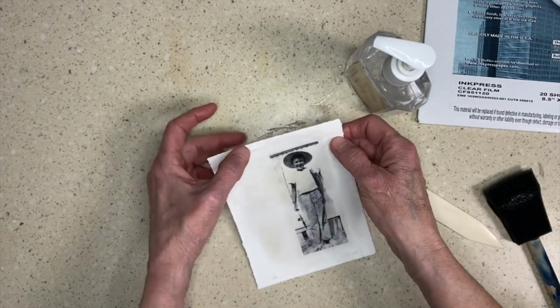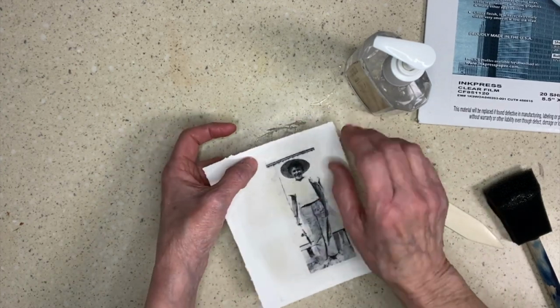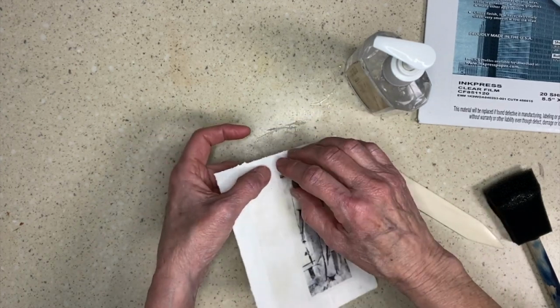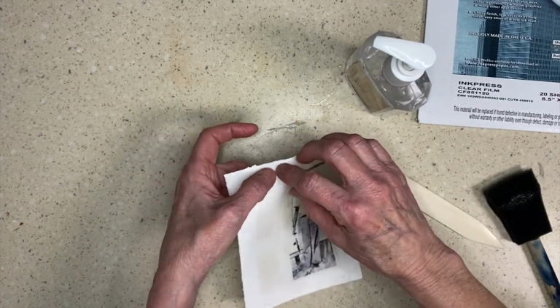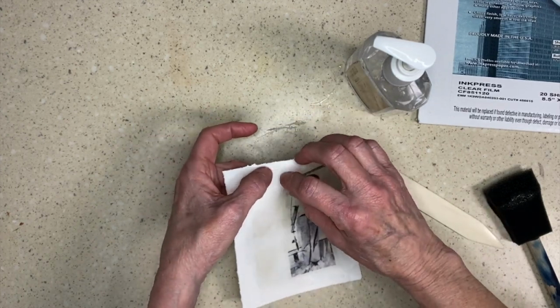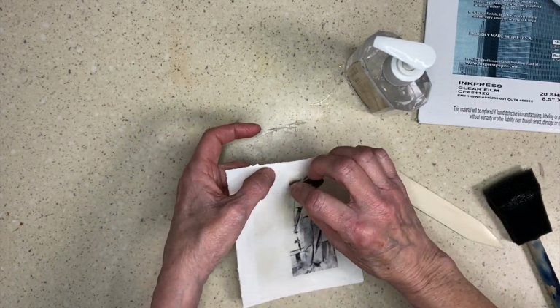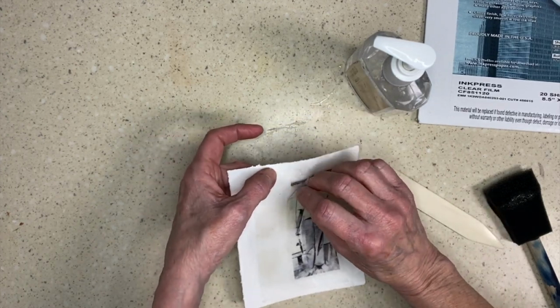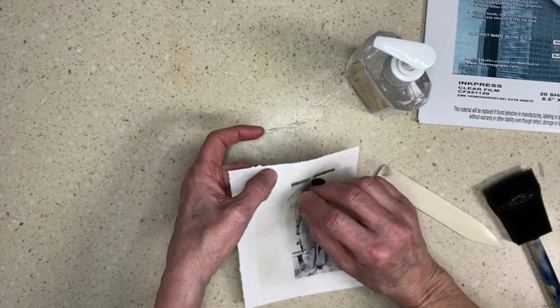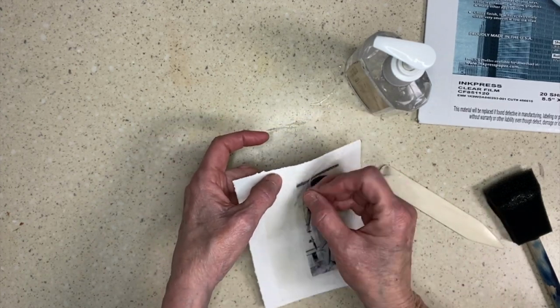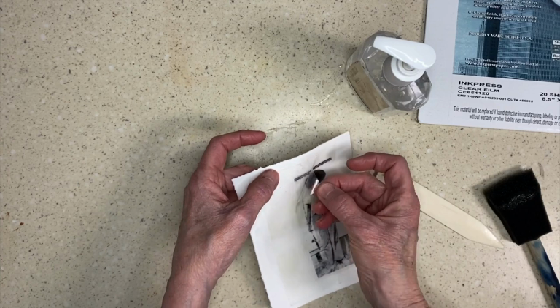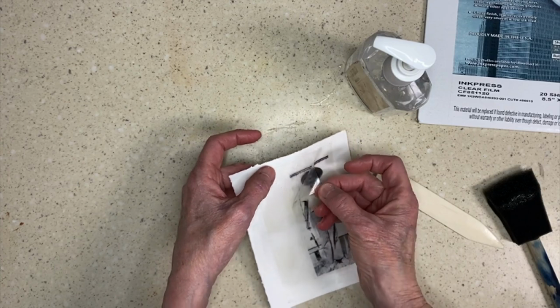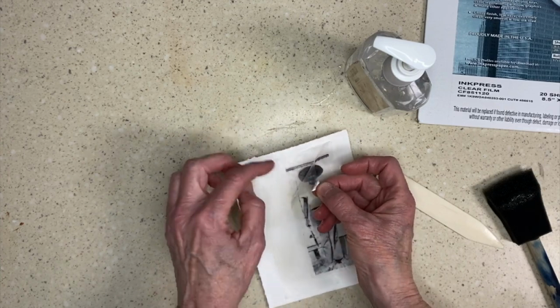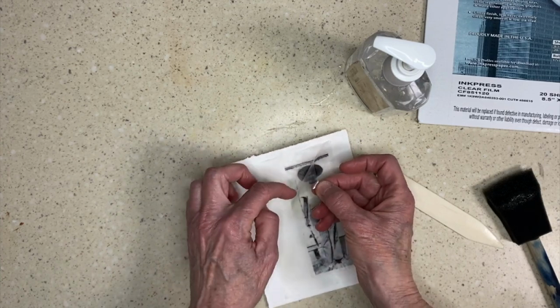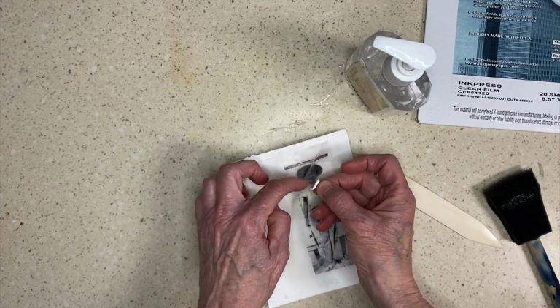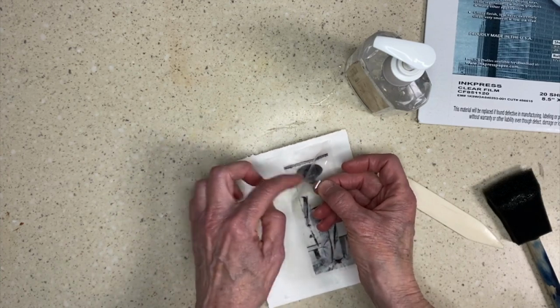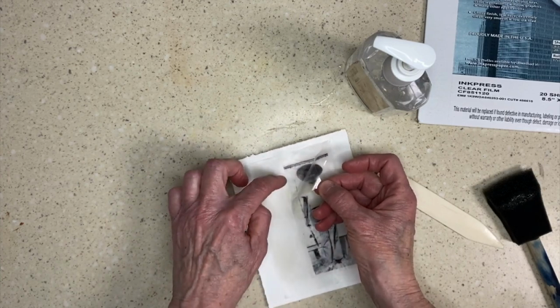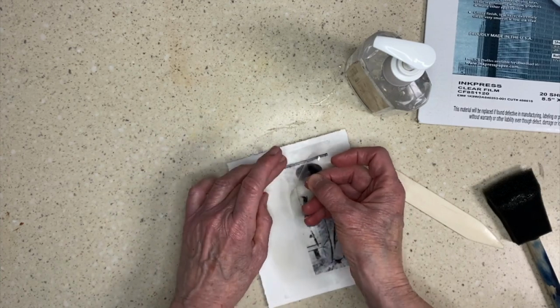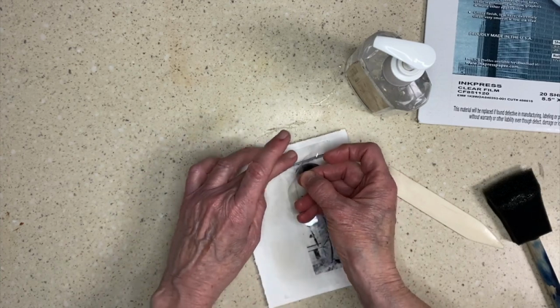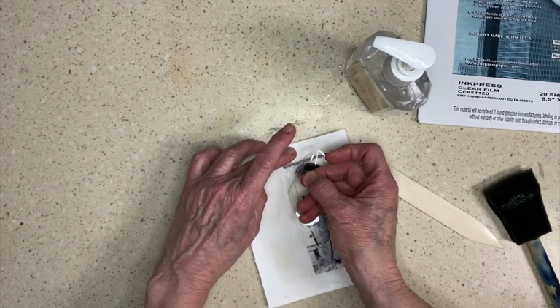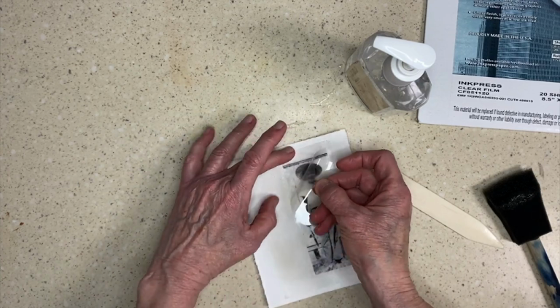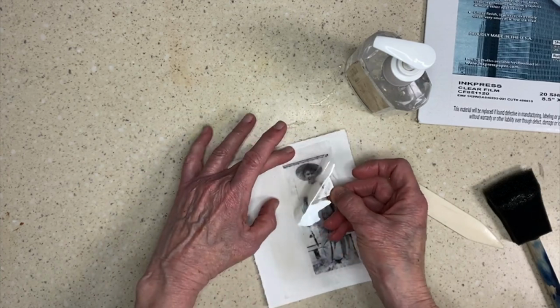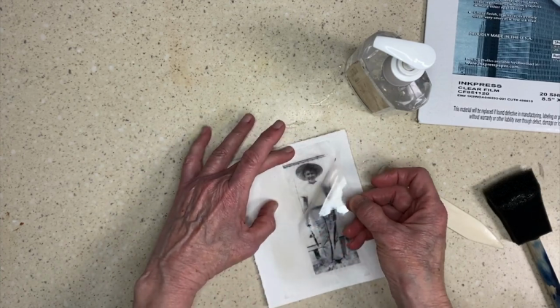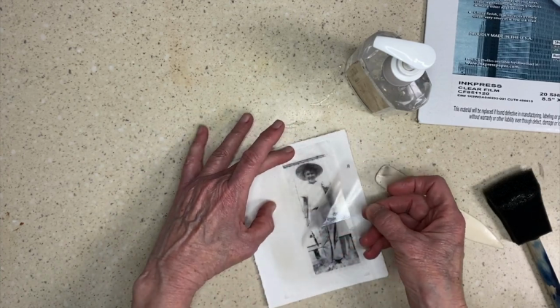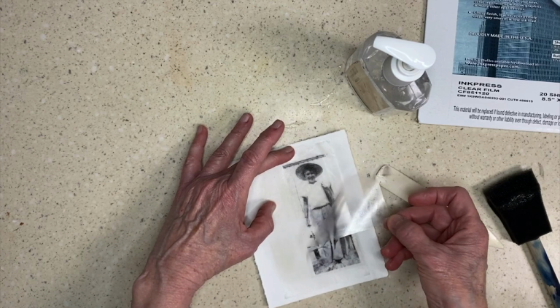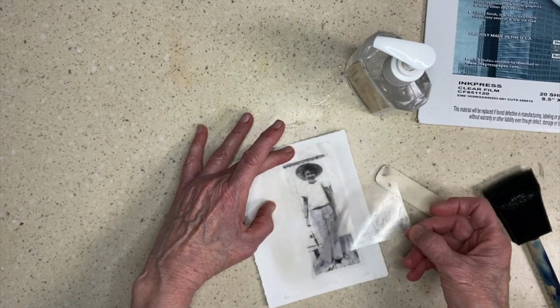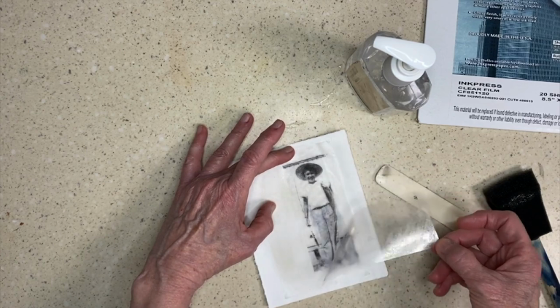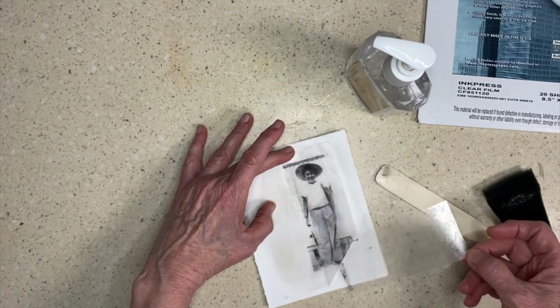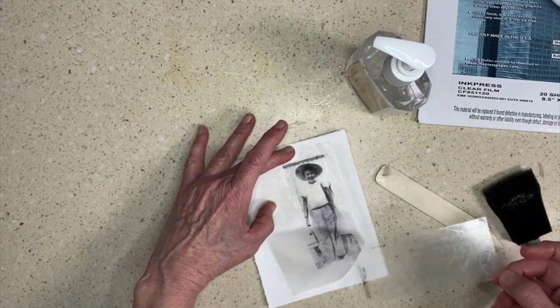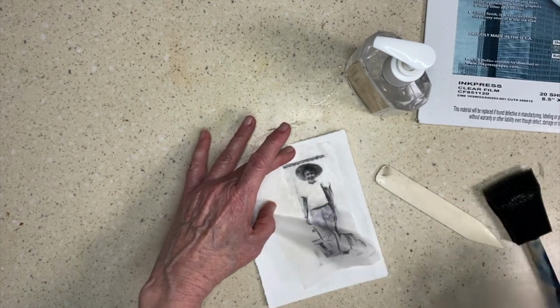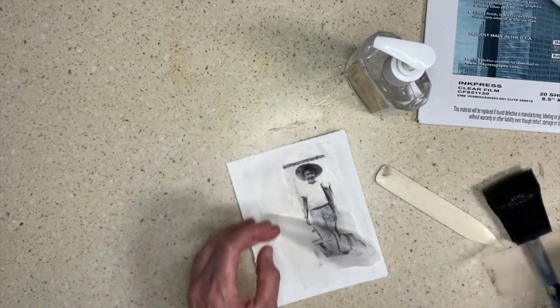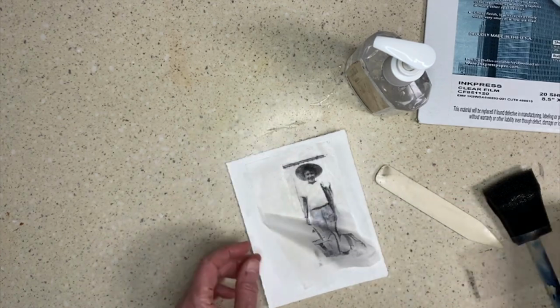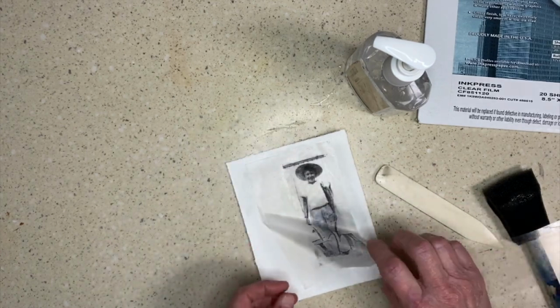And you can see when I pull this back — if all of the ink is away from my plastic and on the teabag, then I've done a good job. So there you go.